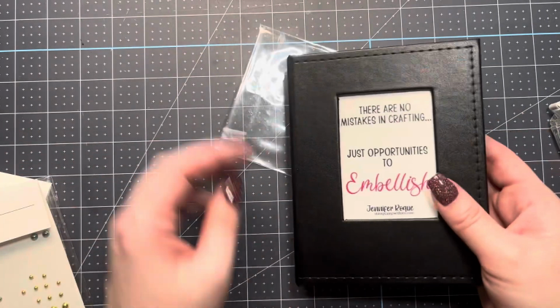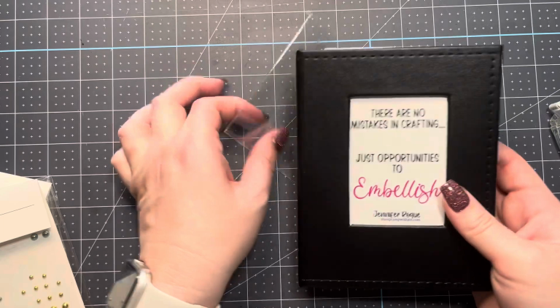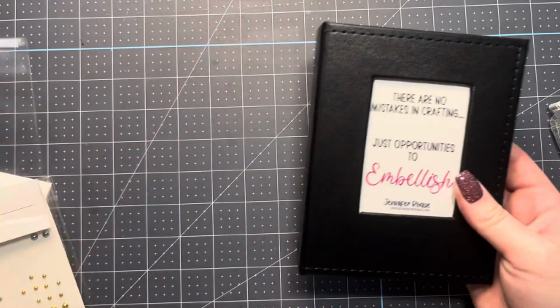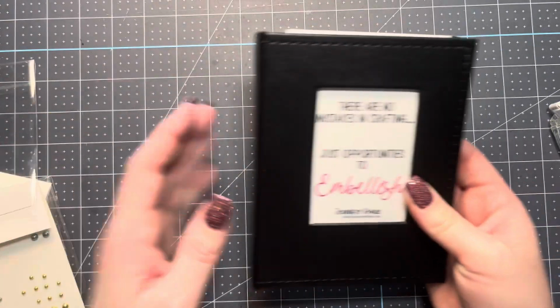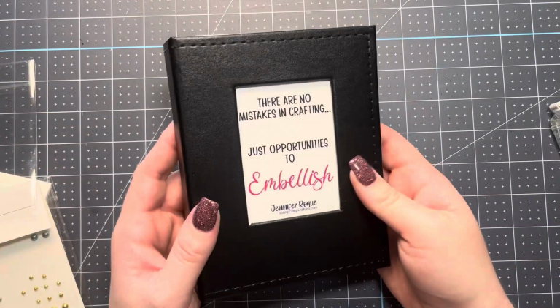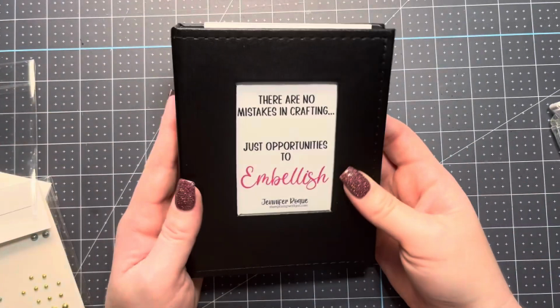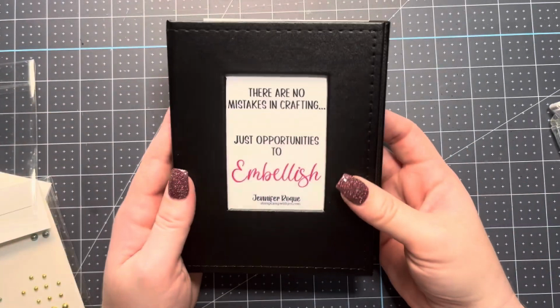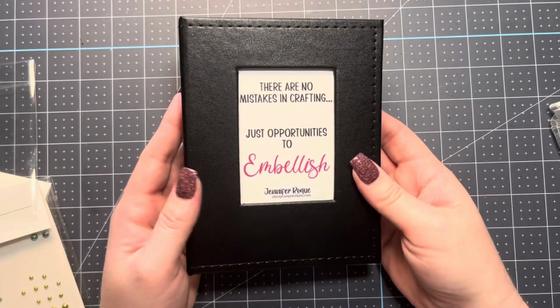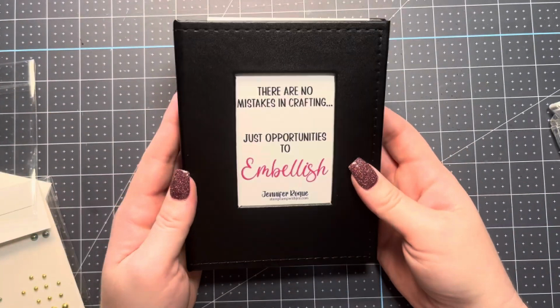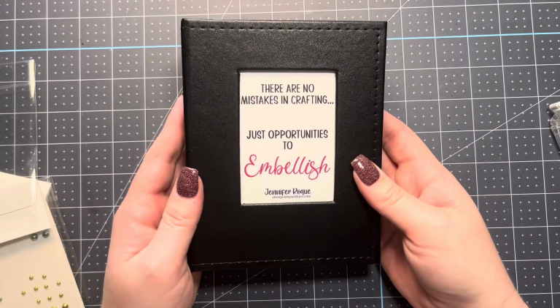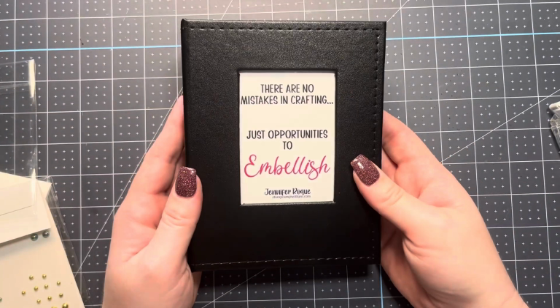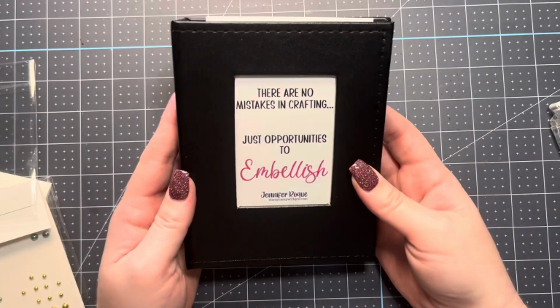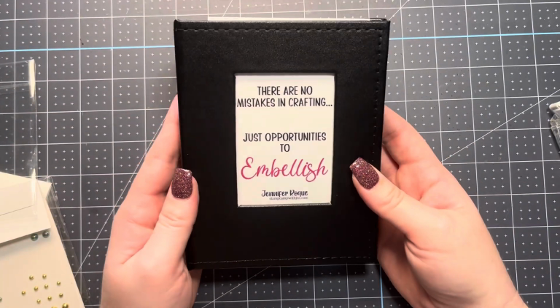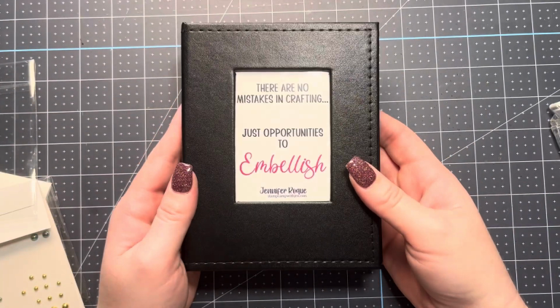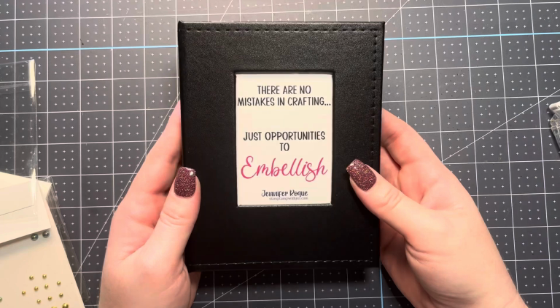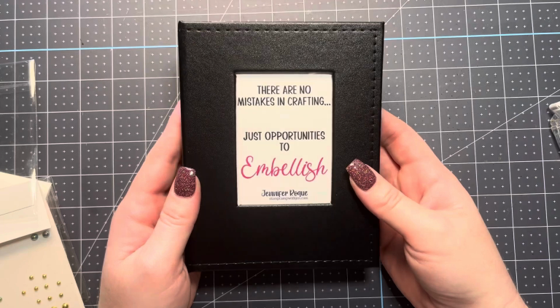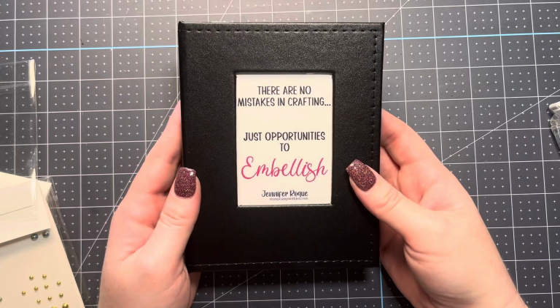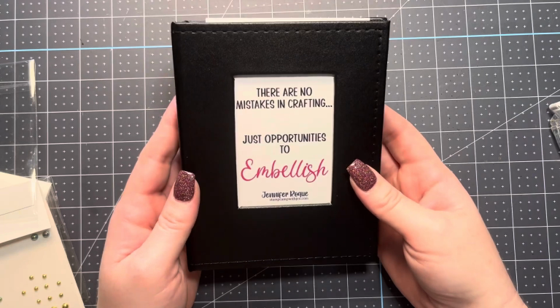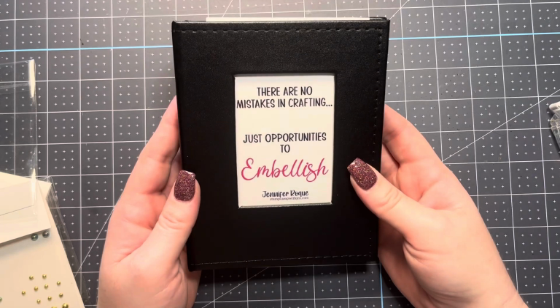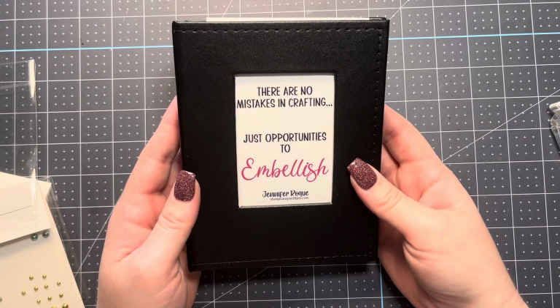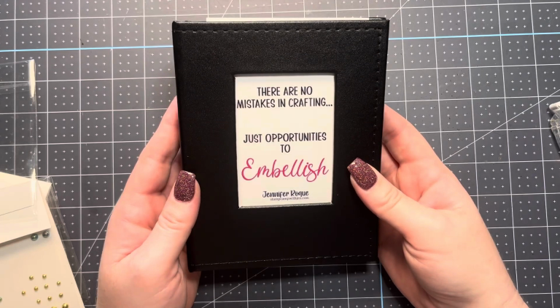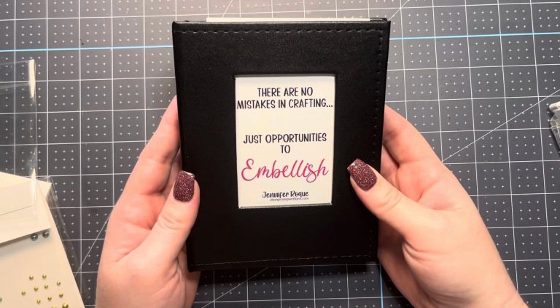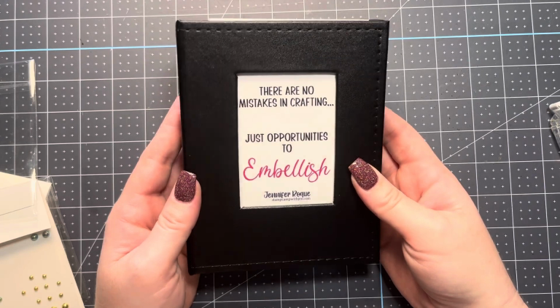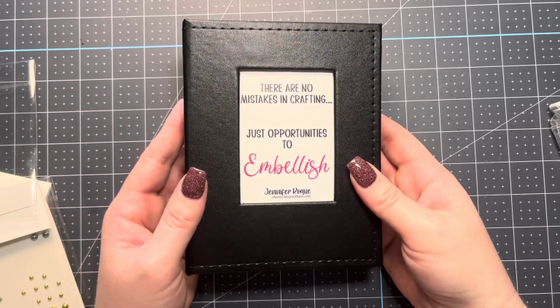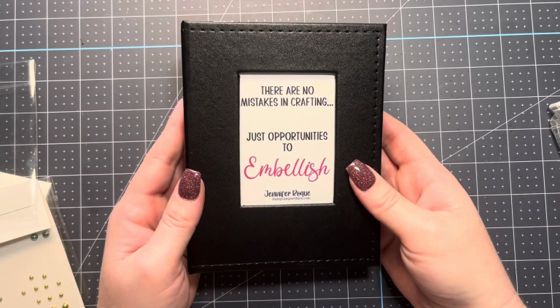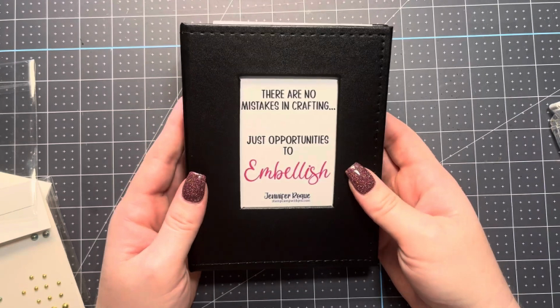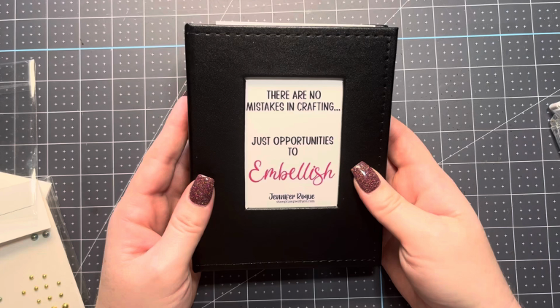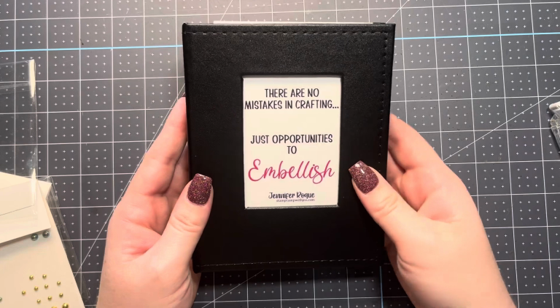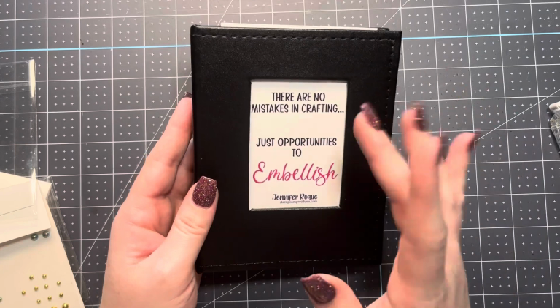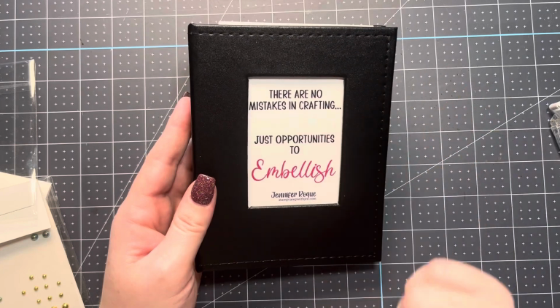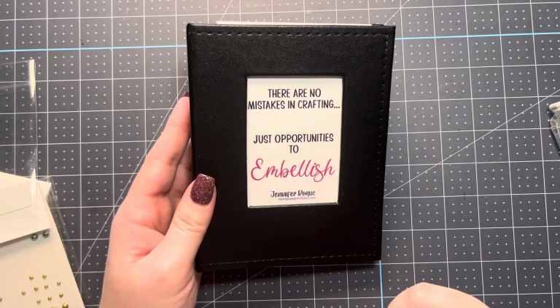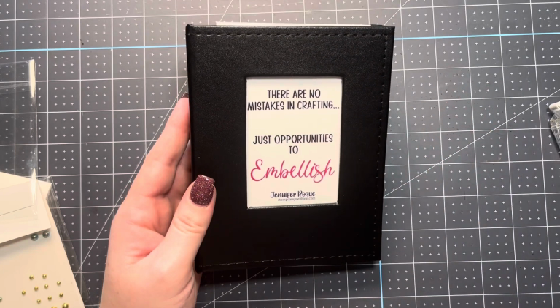That is my little storage tip today. I hope you've enjoyed it — if you did, please leave me a comment. I would love to know what you think about this. Have a great day. Happy organizing, and until next time, happy stamping. Bye-bye!